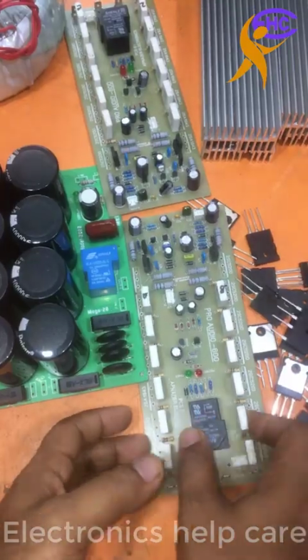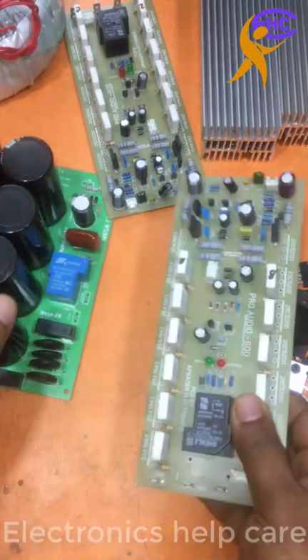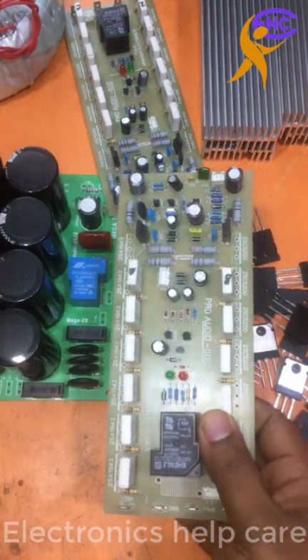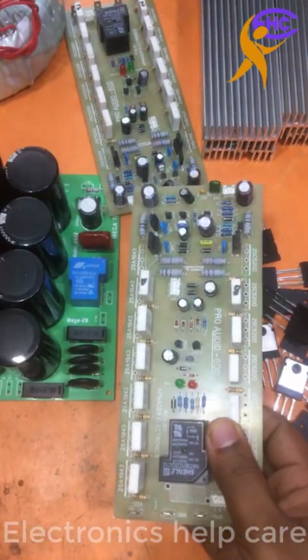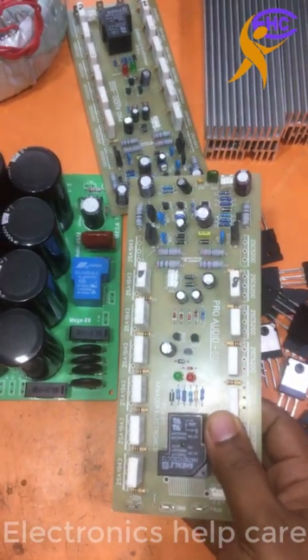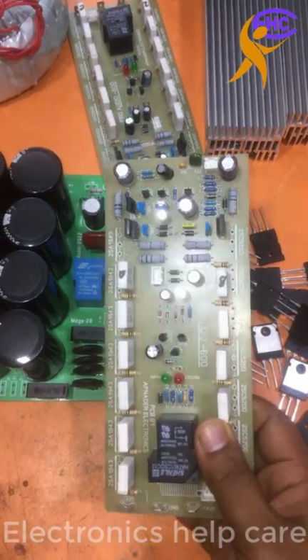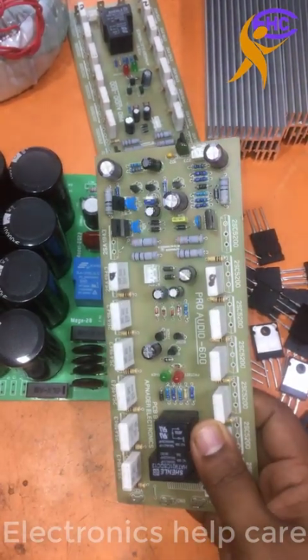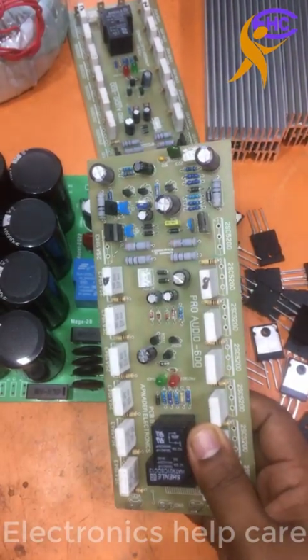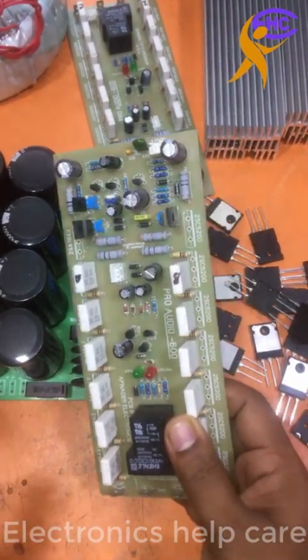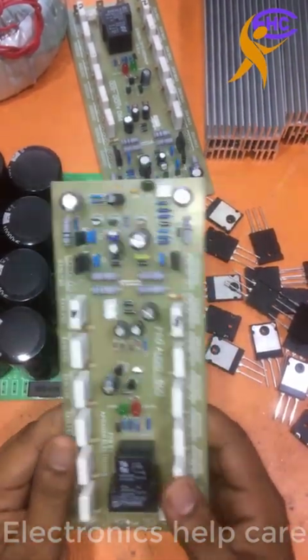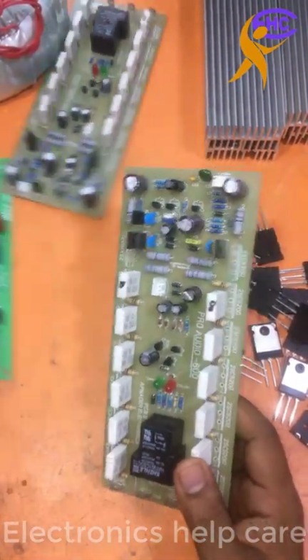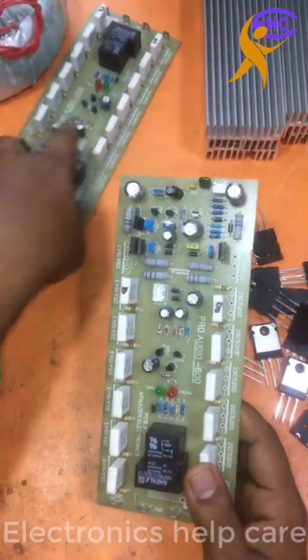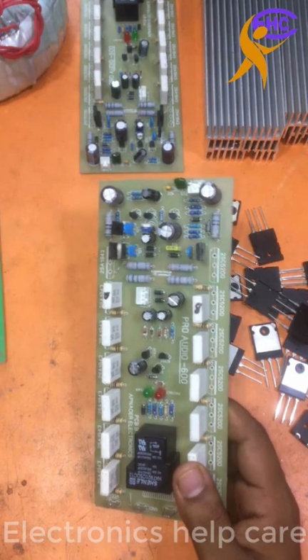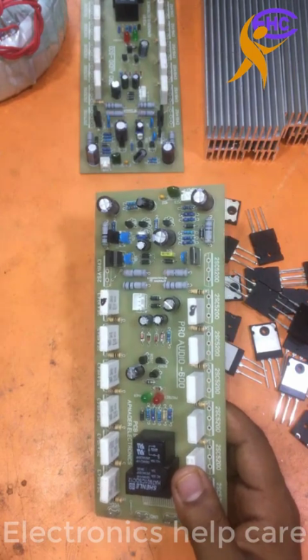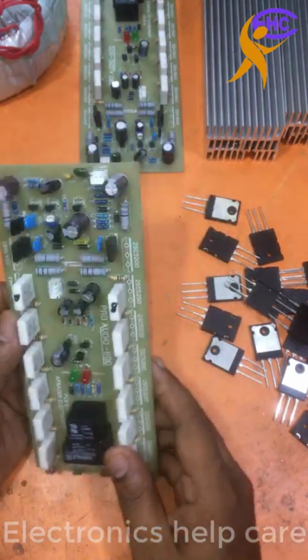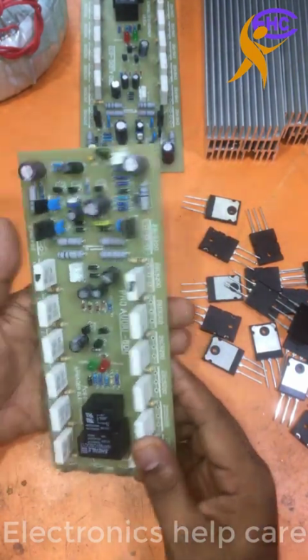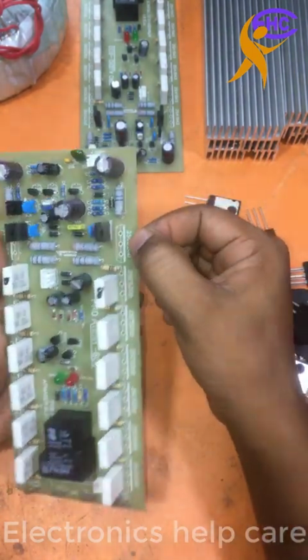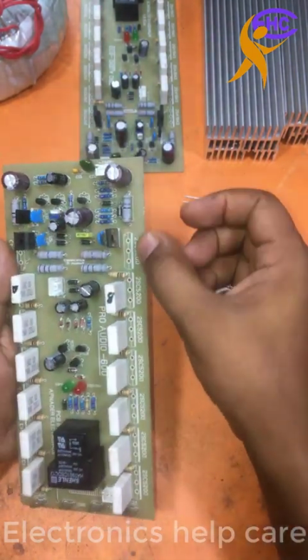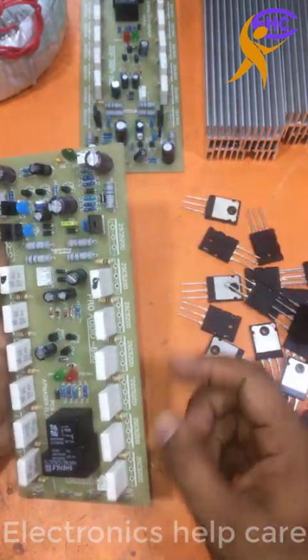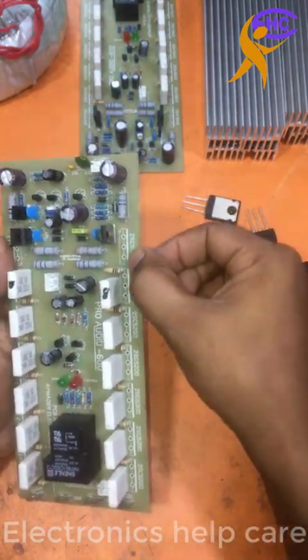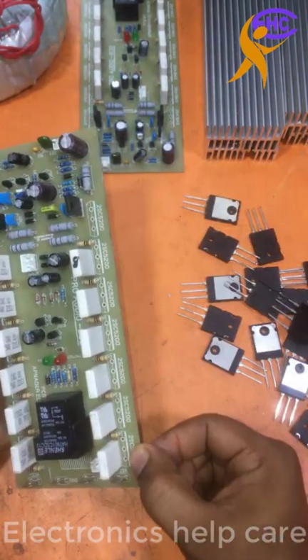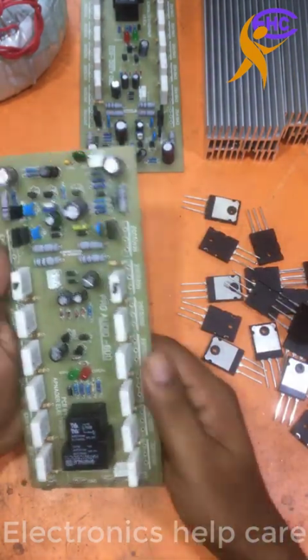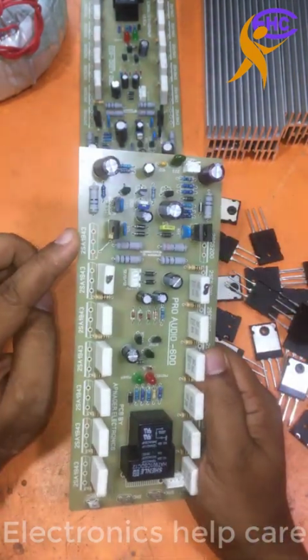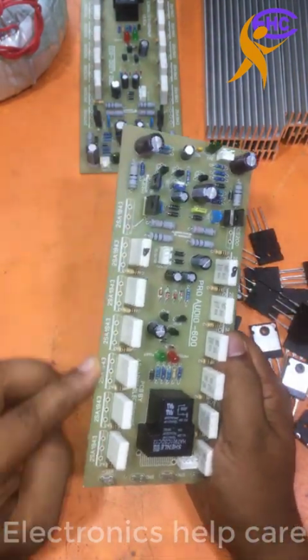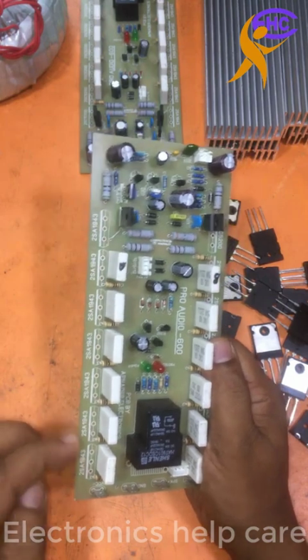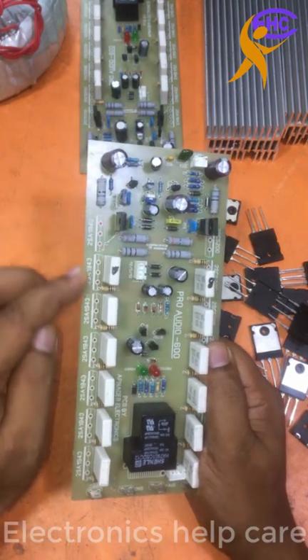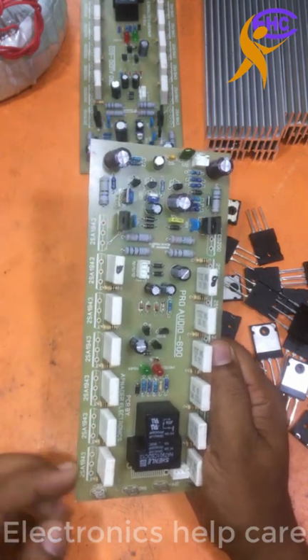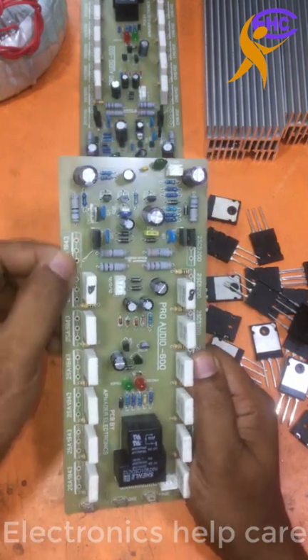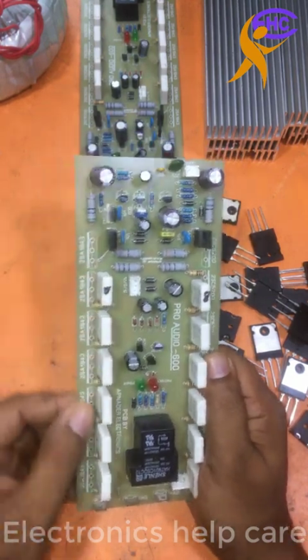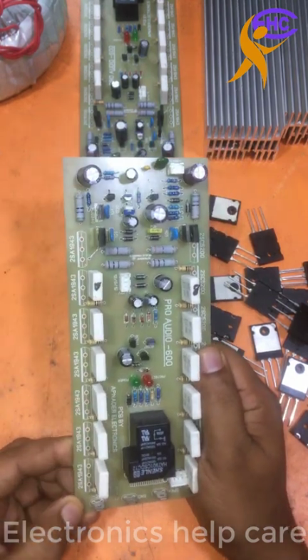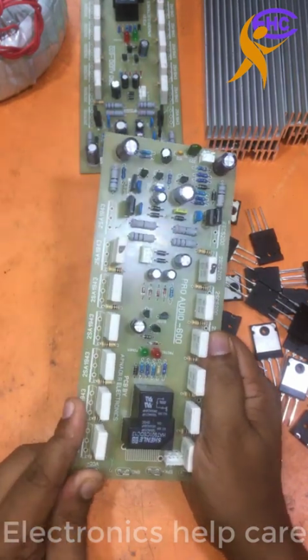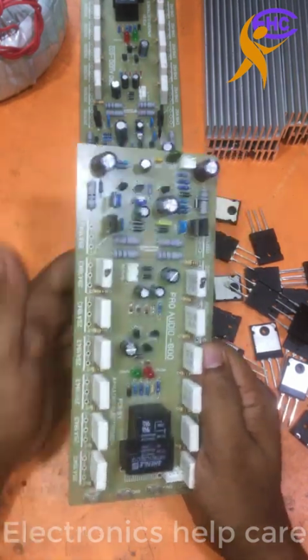This is the transistor amplifier circuit board. This is the mono circuit board. This side is the positive transistor 2SC5200, and this one is the negative transistor 2SA1943.